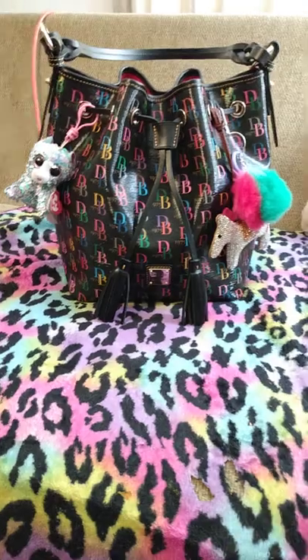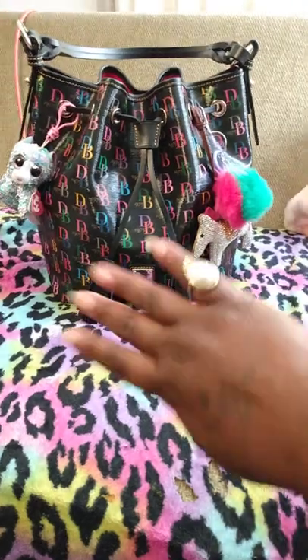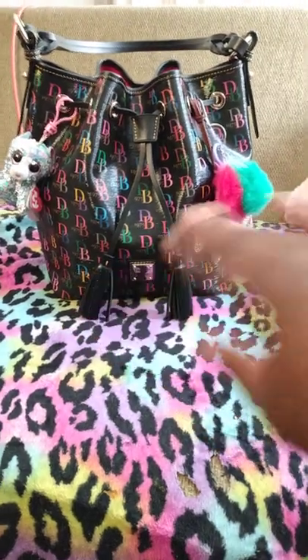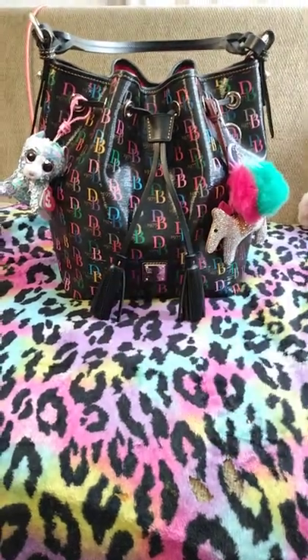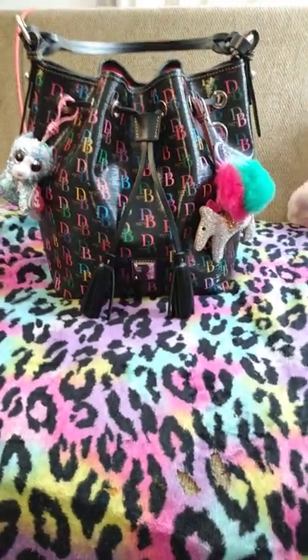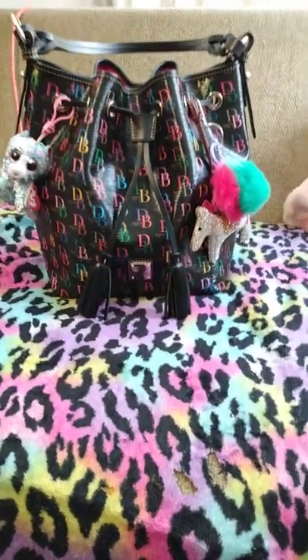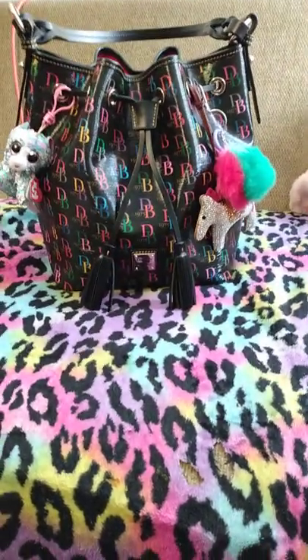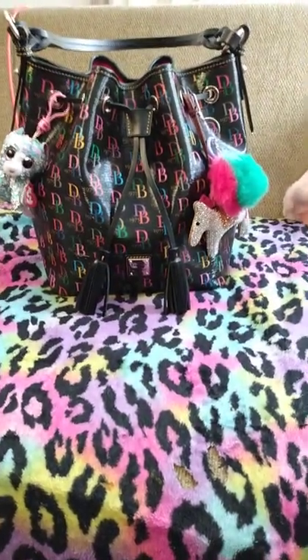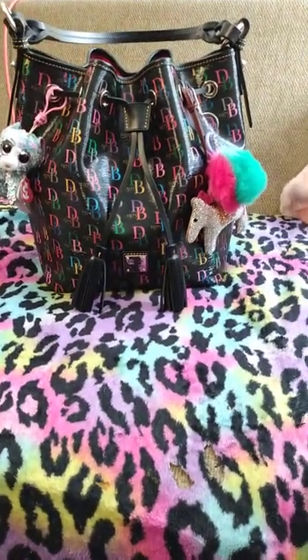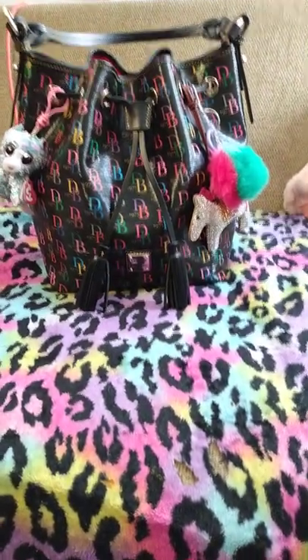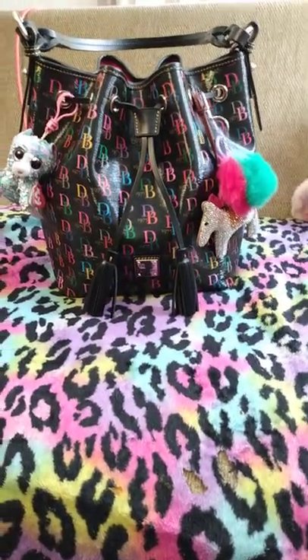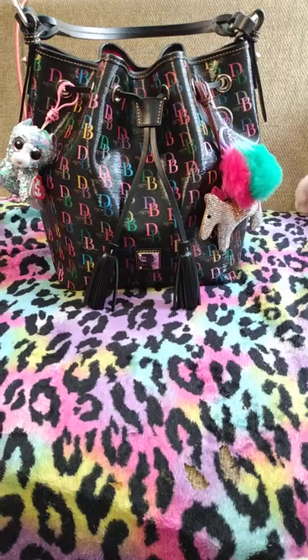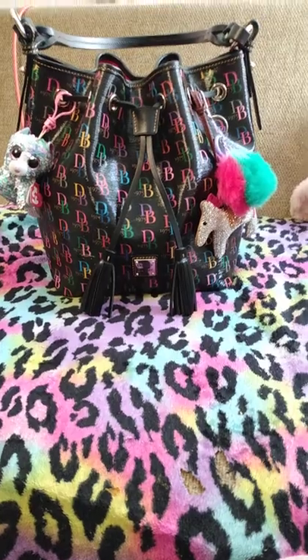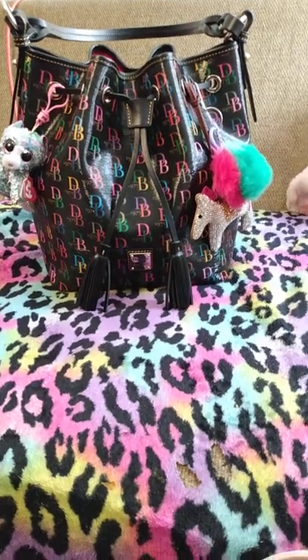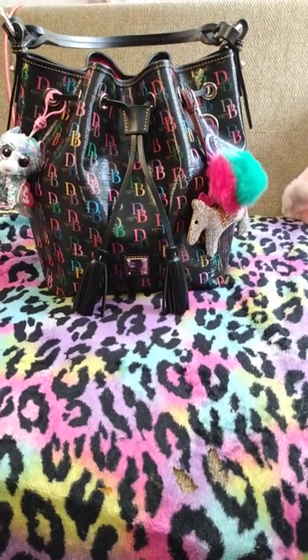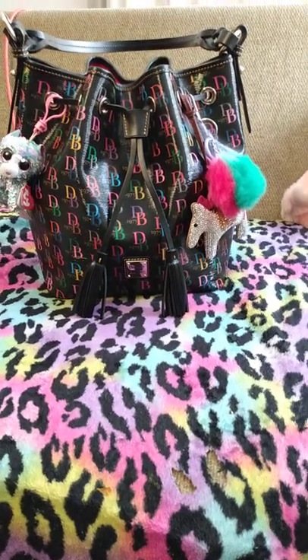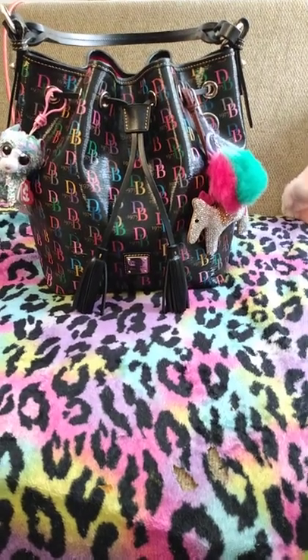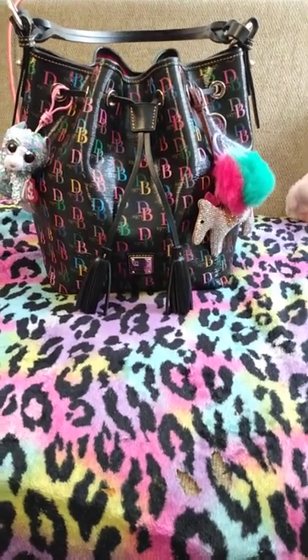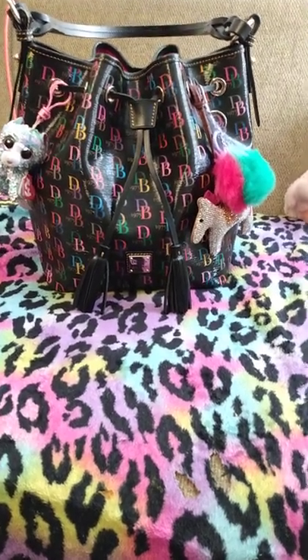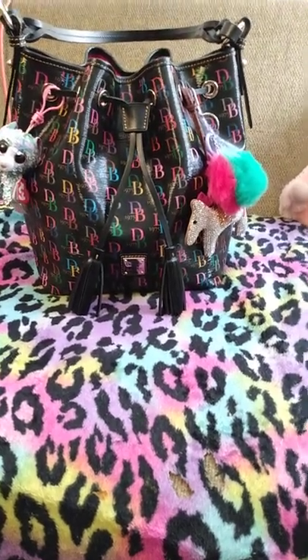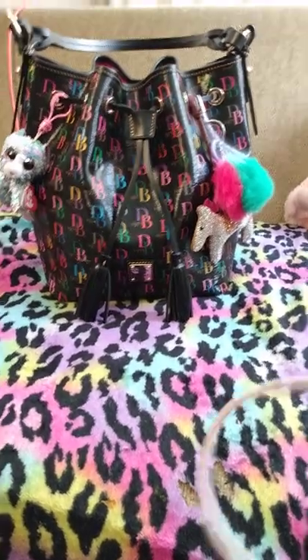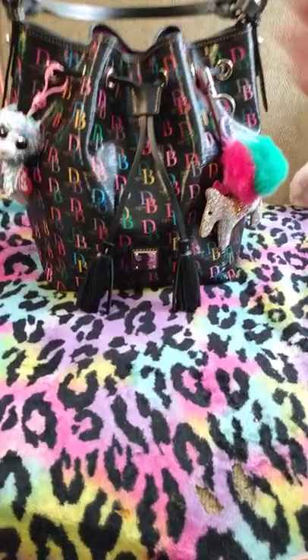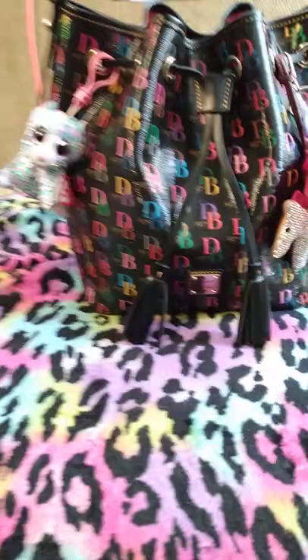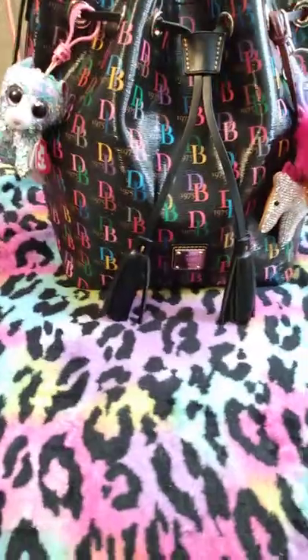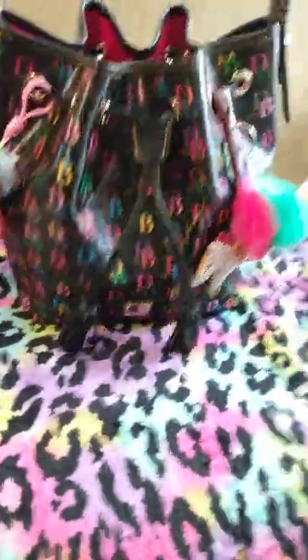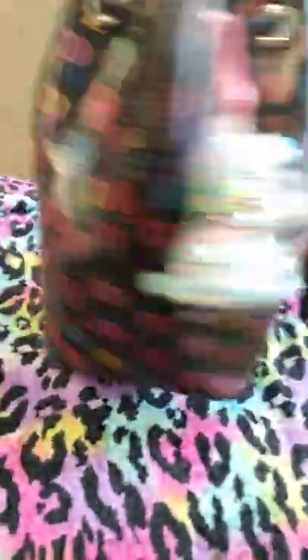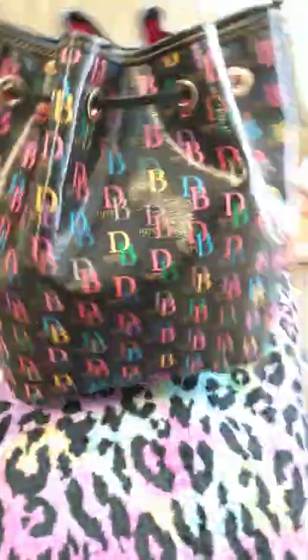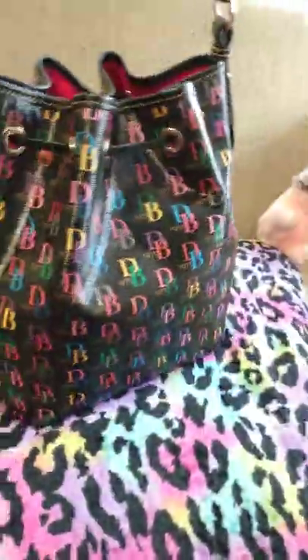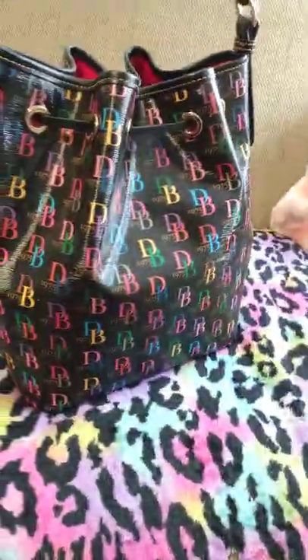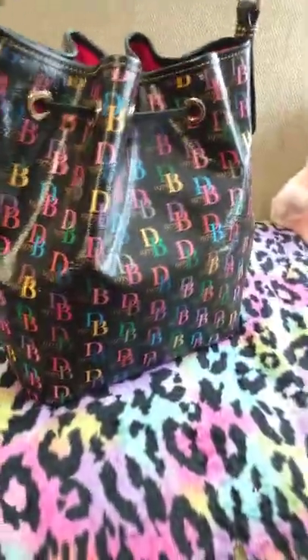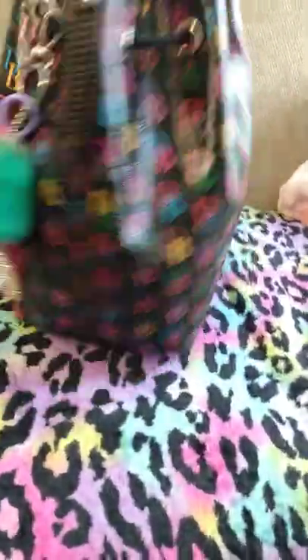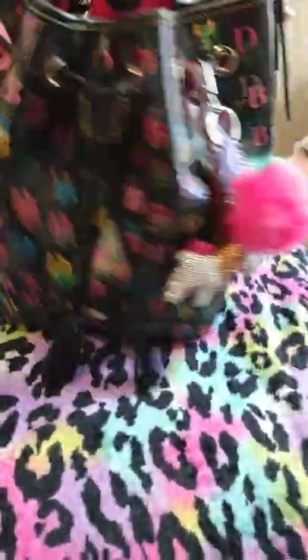Hi YouTube, I want to show you what's in my bag today. I'm carrying the Multi Tasha drawstring bag by Dooney and Burke. This bag is beautiful. I've had it for a while, I just don't use it often.